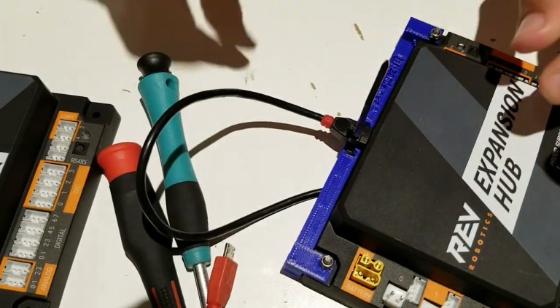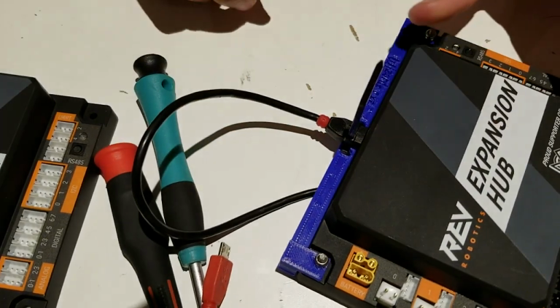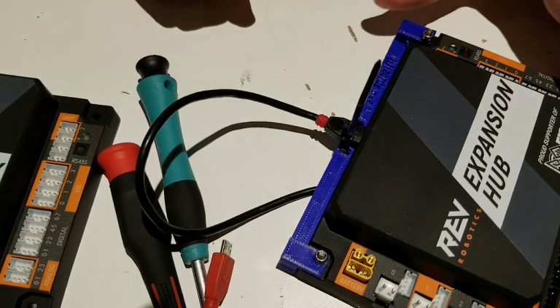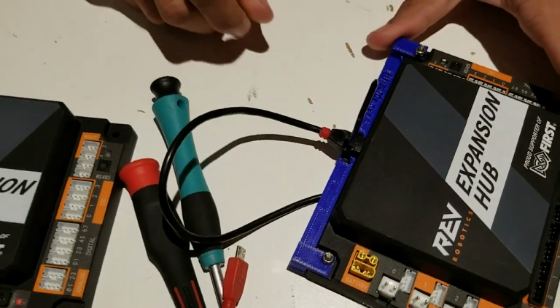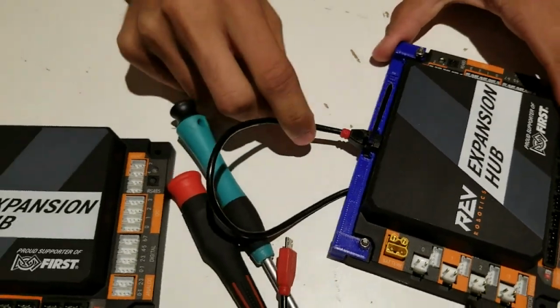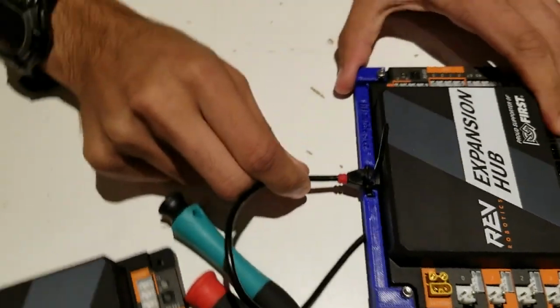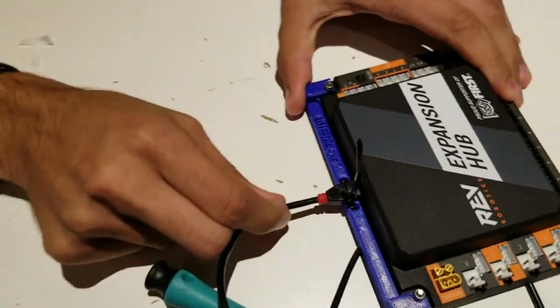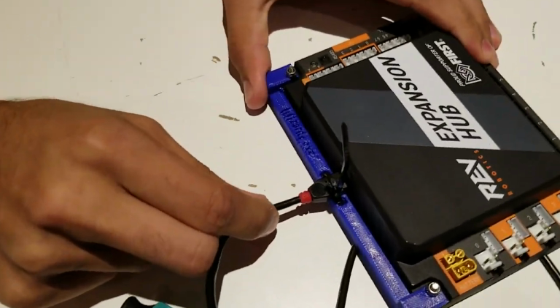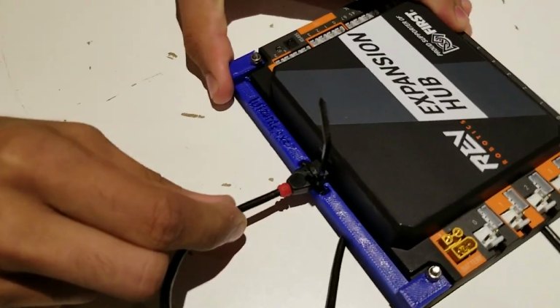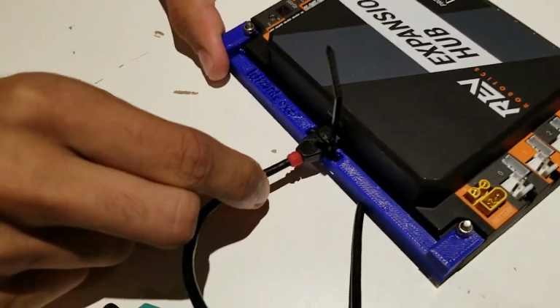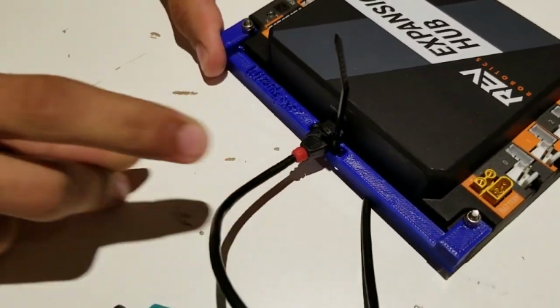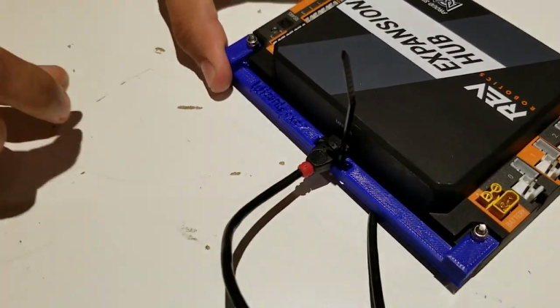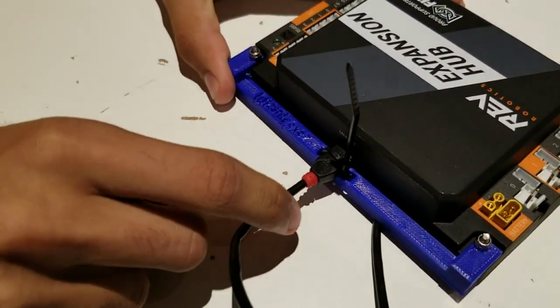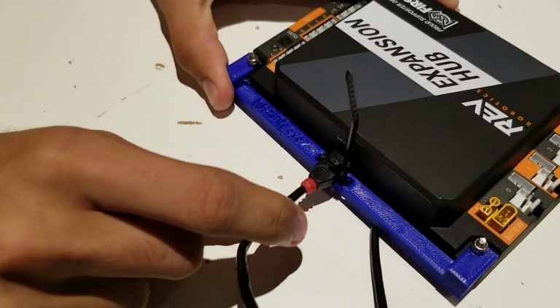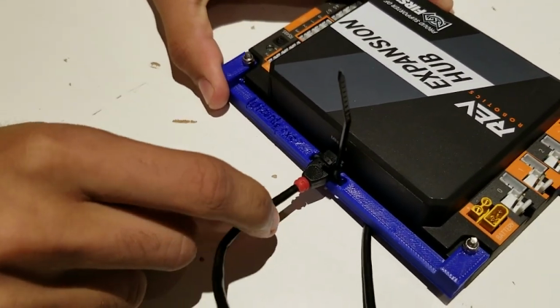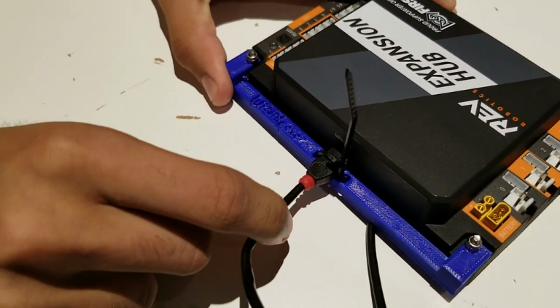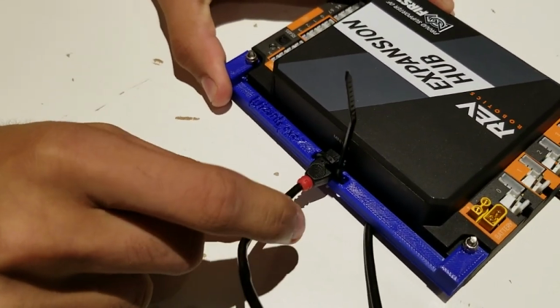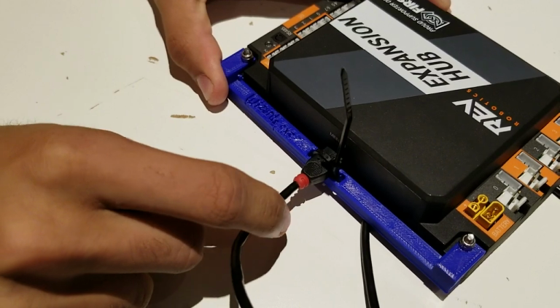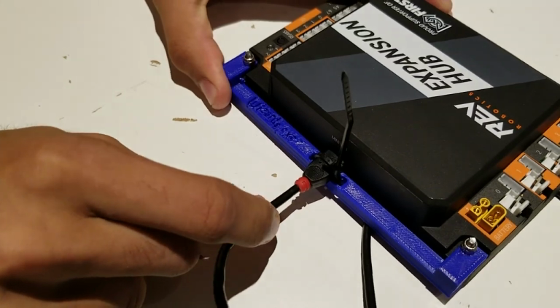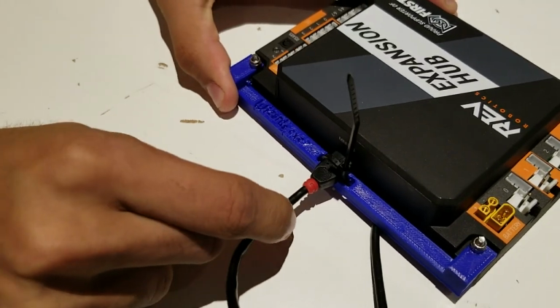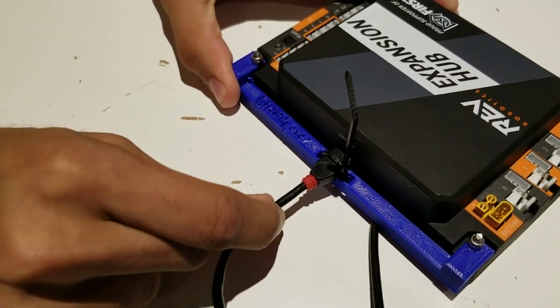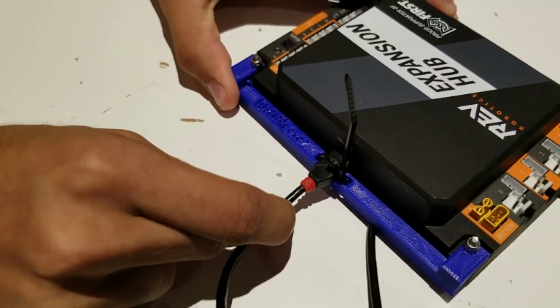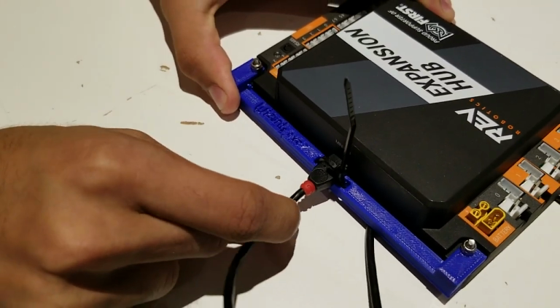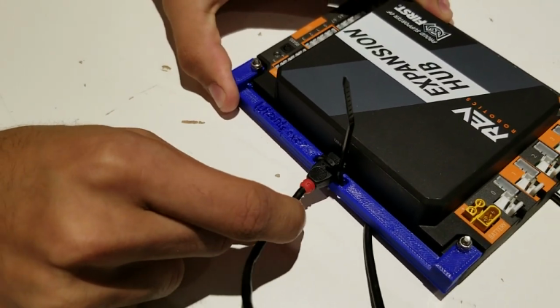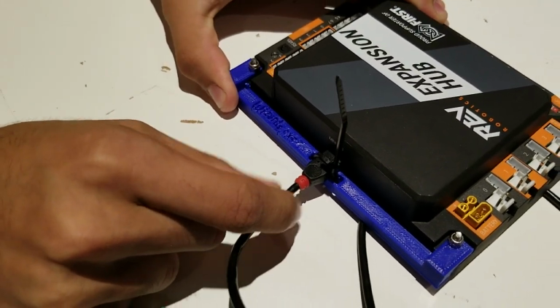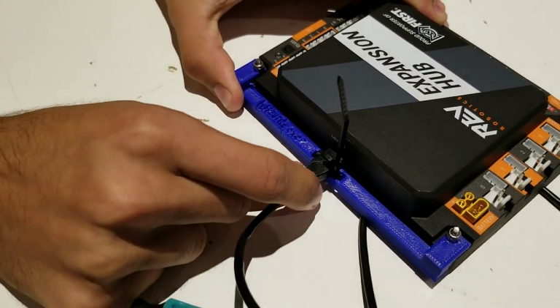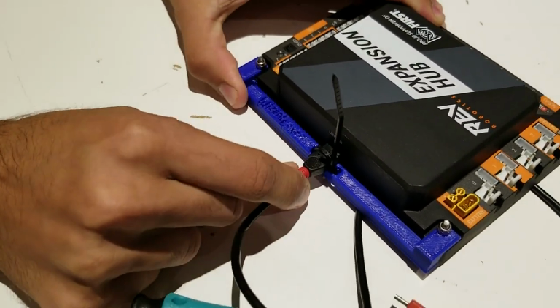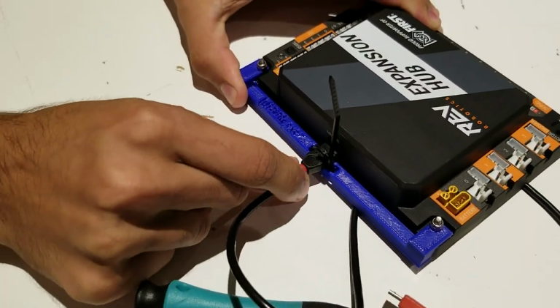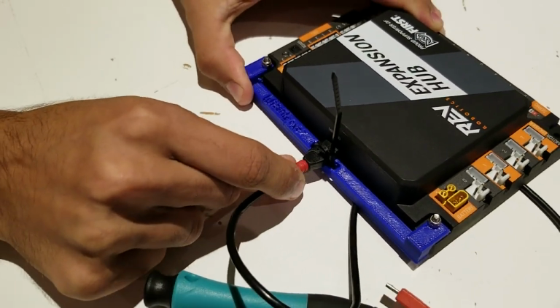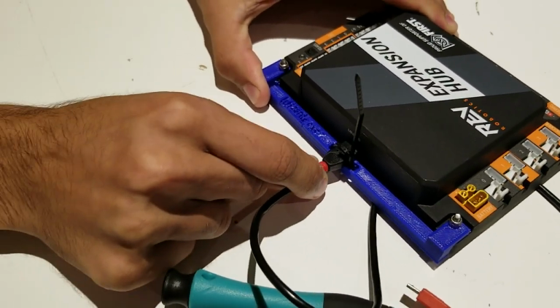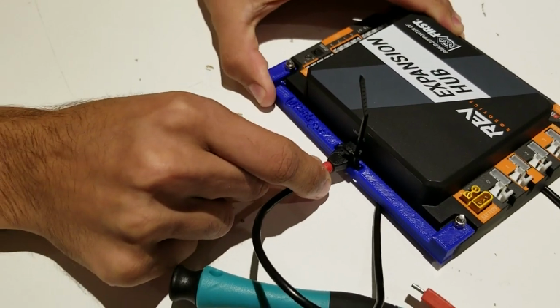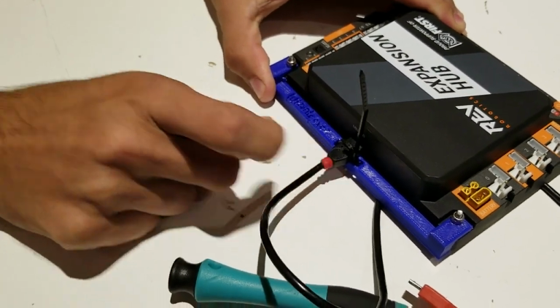Make sure you tighten all the way so that the USB cable cannot fall out. As you can see, the USB cable does not wiggle as much and I can't pull it out.